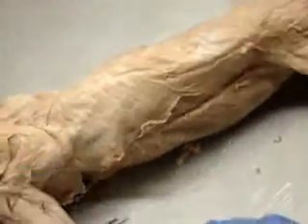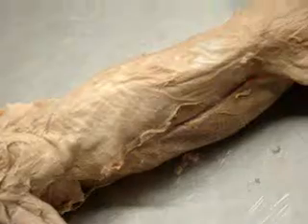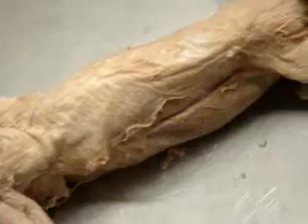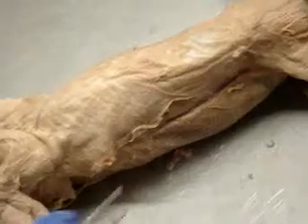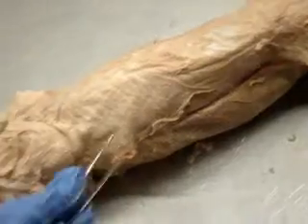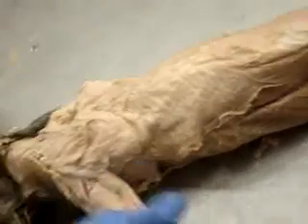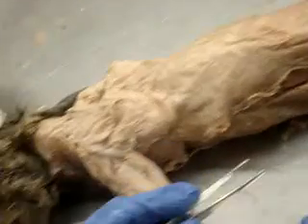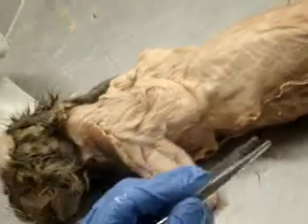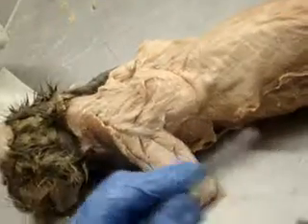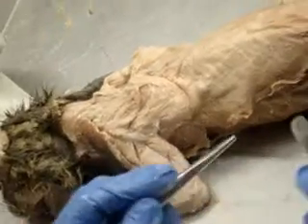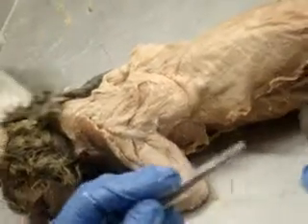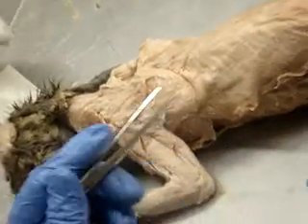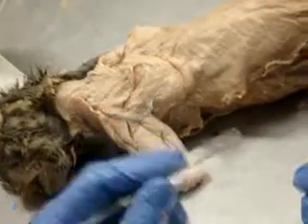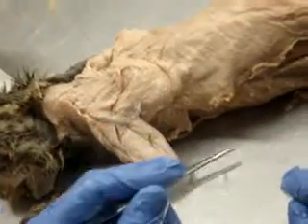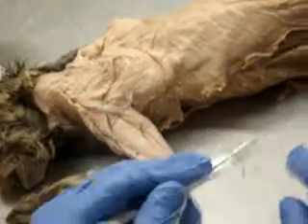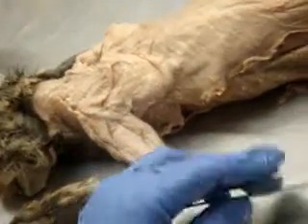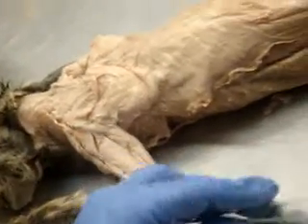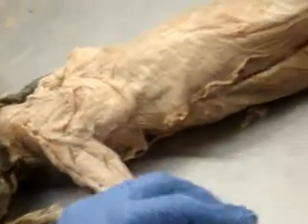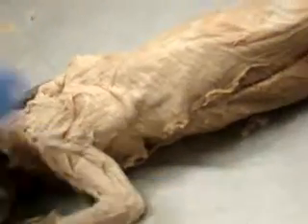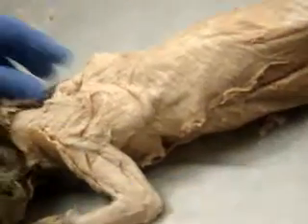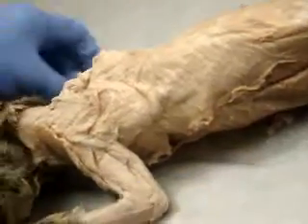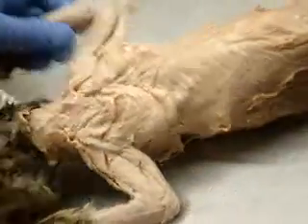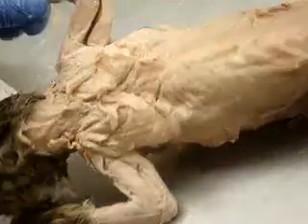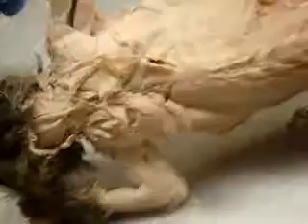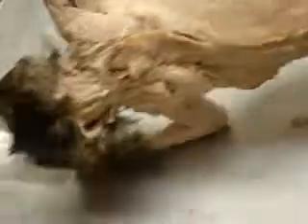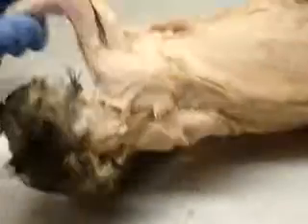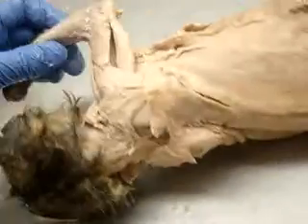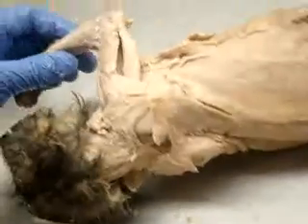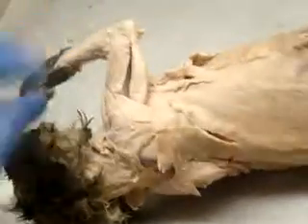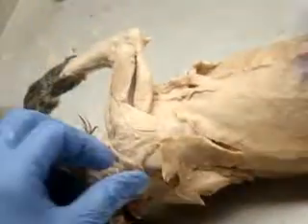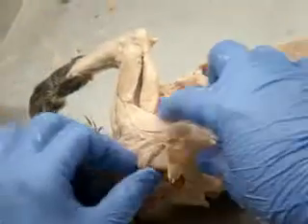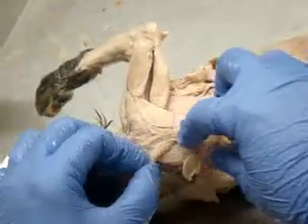Oh, we weren't supposed to cut the arm muscles? Well, I mean, we're going to, but we just haven't yet. Our other arm is better than that. Okay. Yeah.